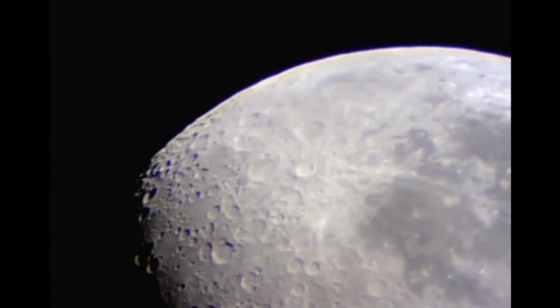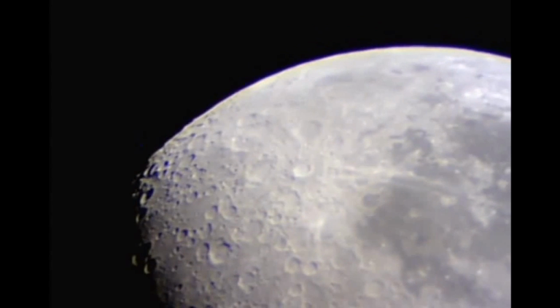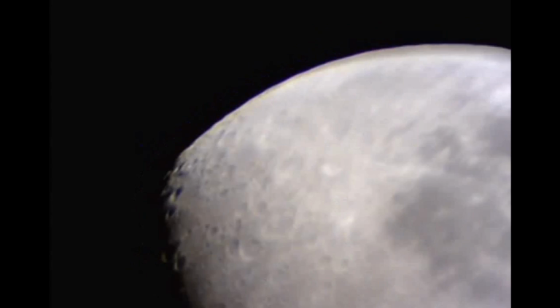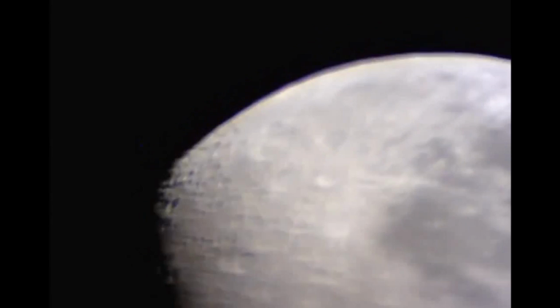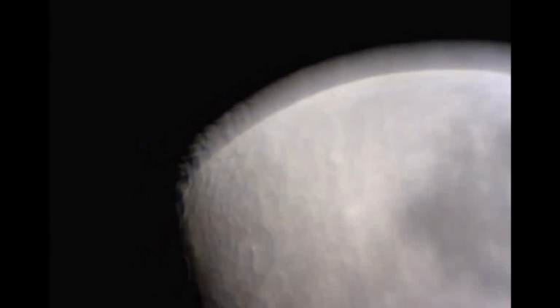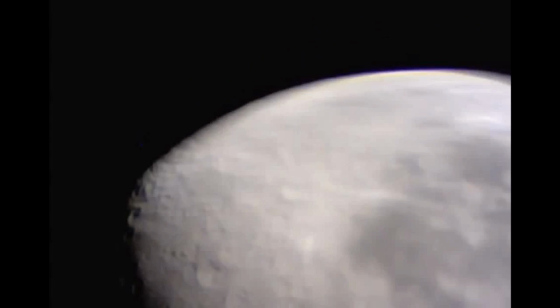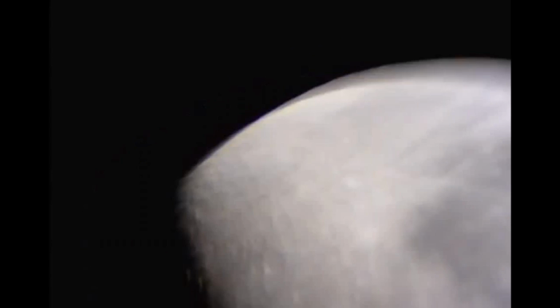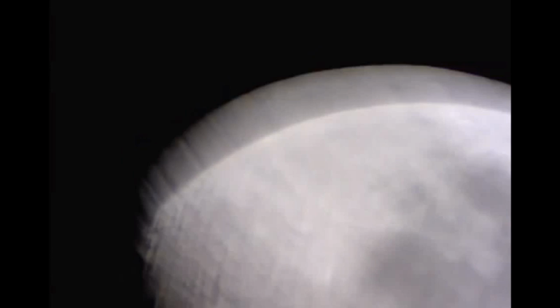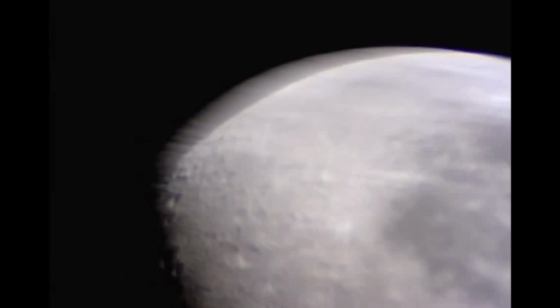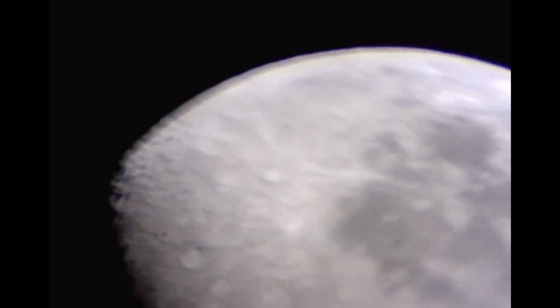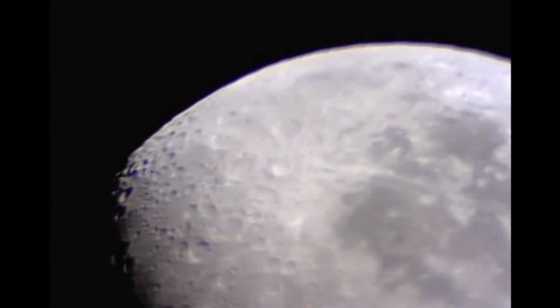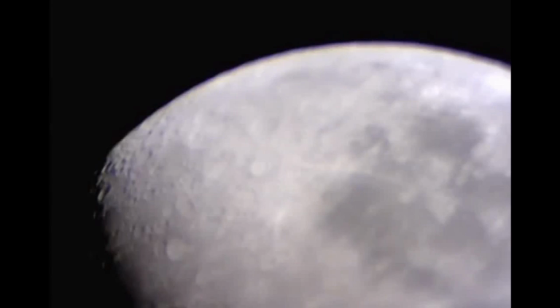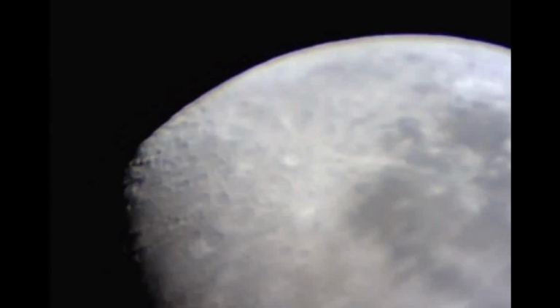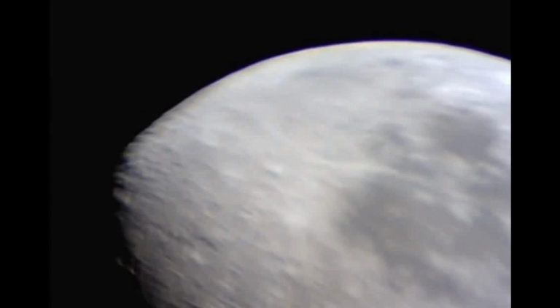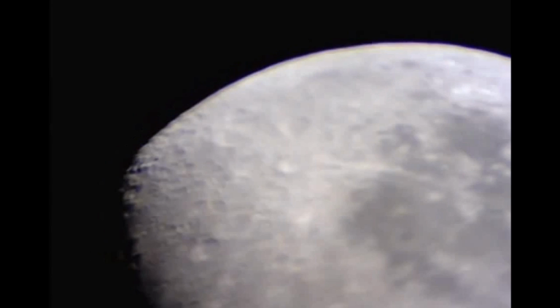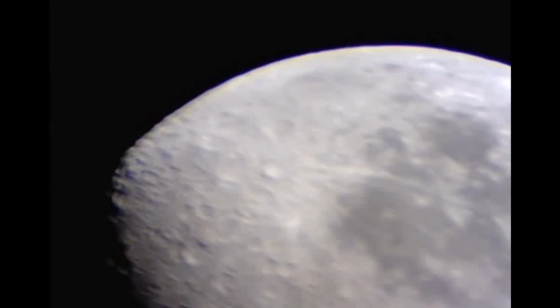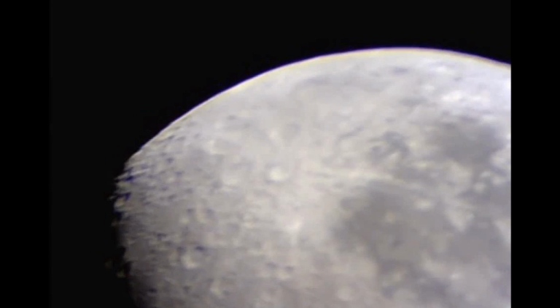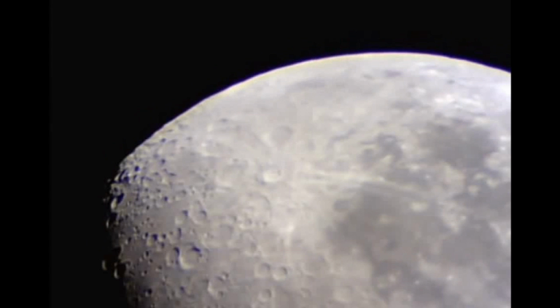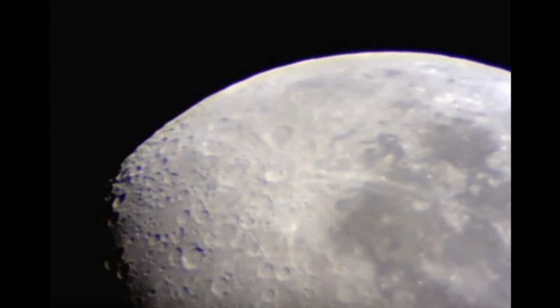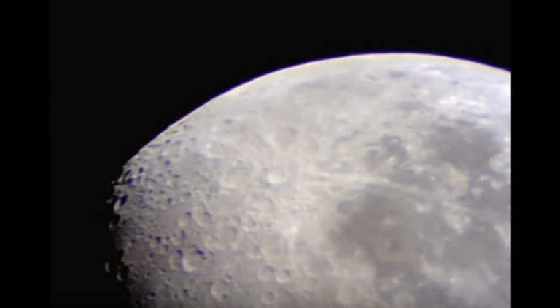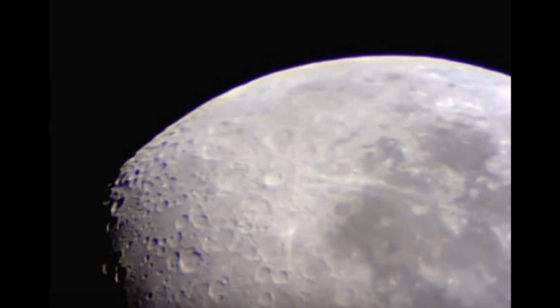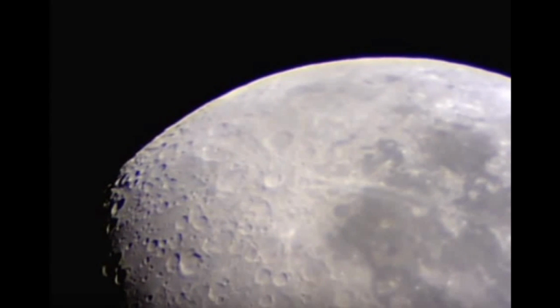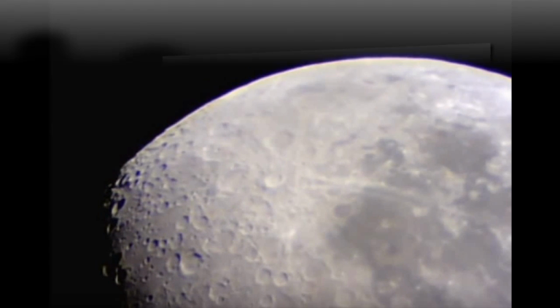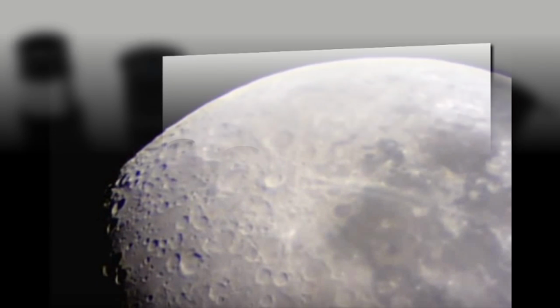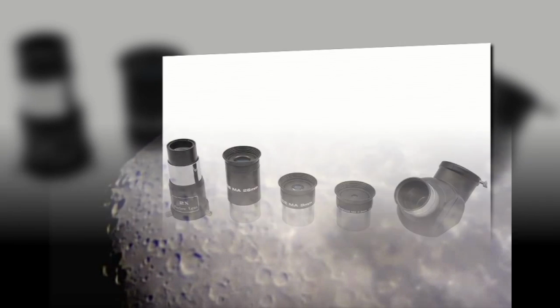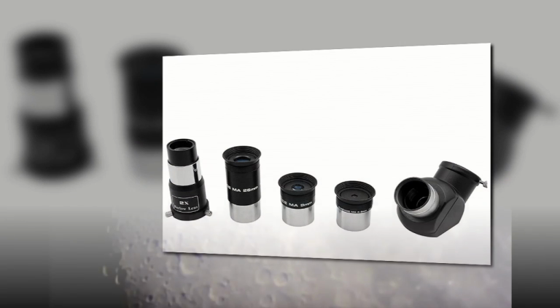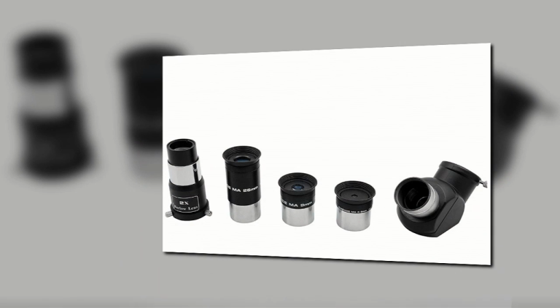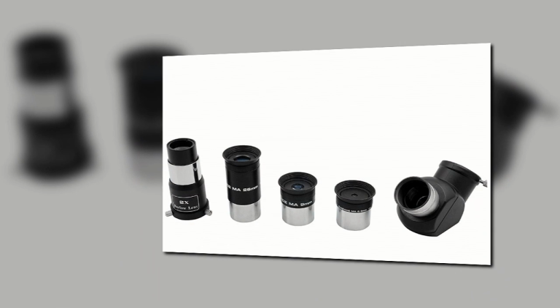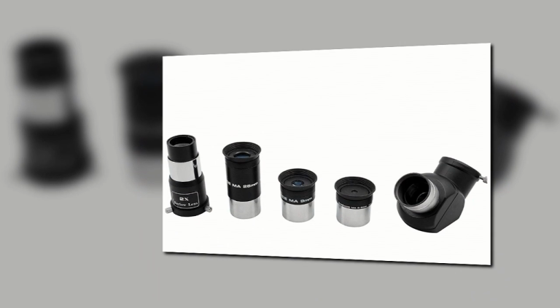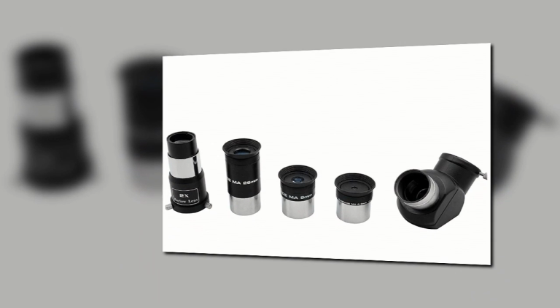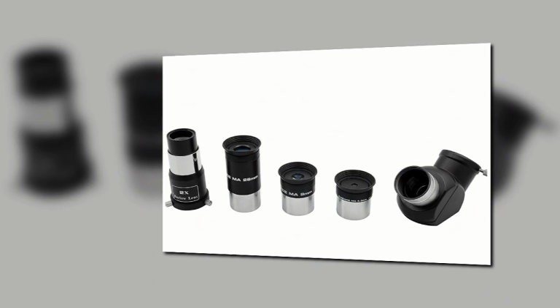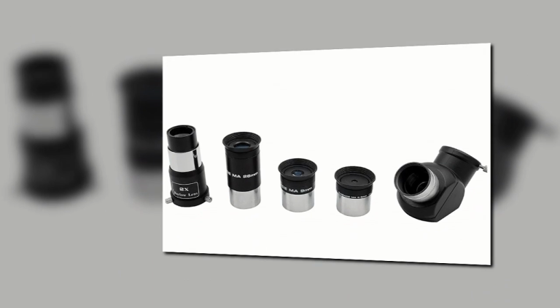The Meade Instruments Infinity 102mm Telescope isn't the best that money can buy, but it might be a suitable choice for many entry-level astronomers. The current price on Amazon is $198.